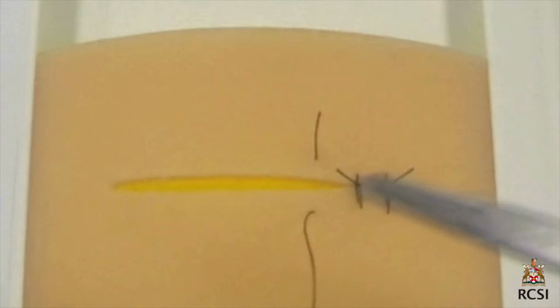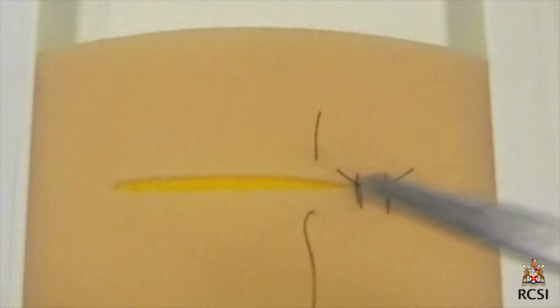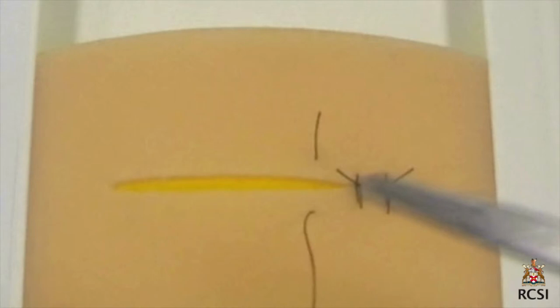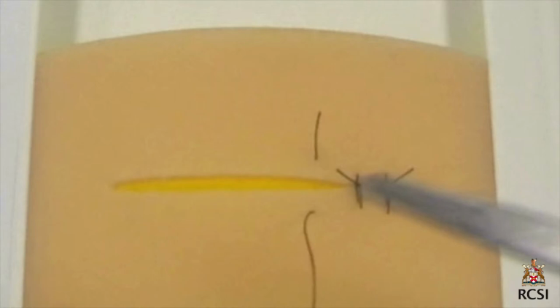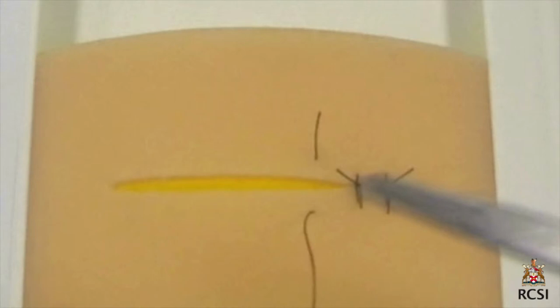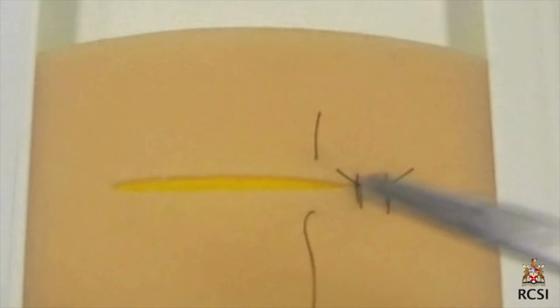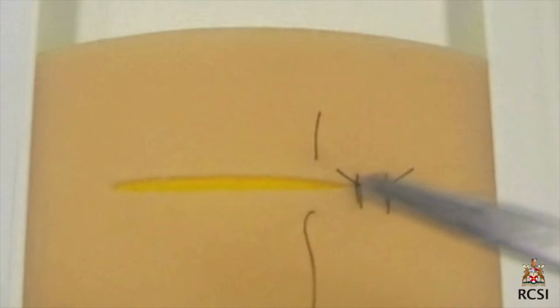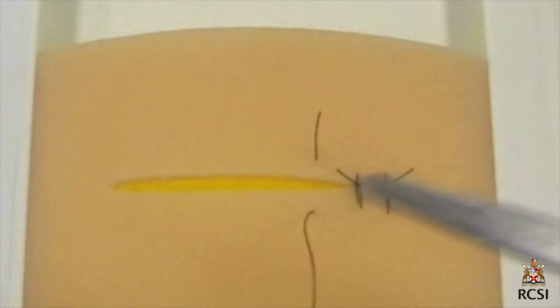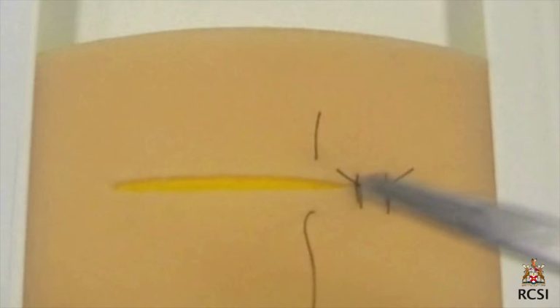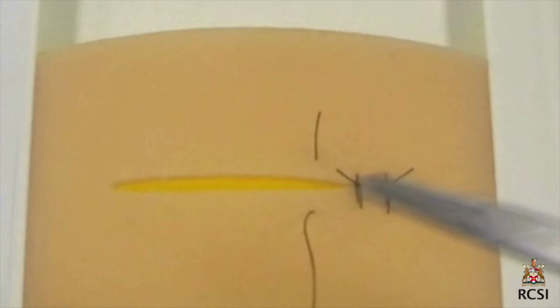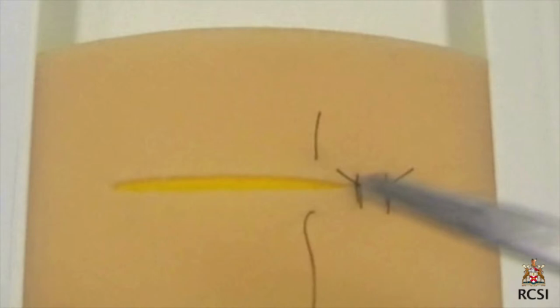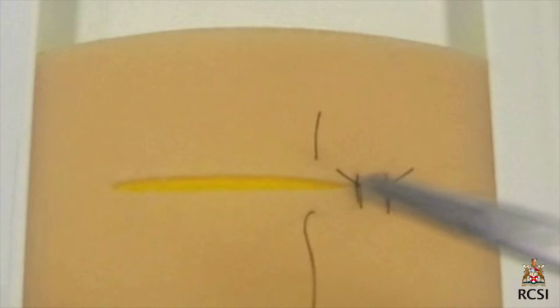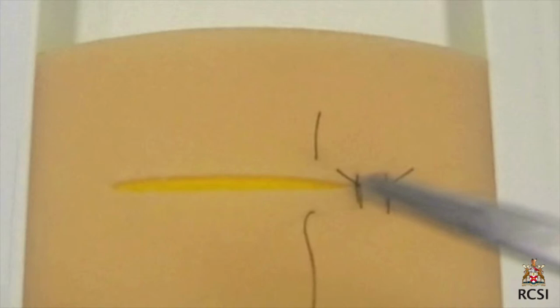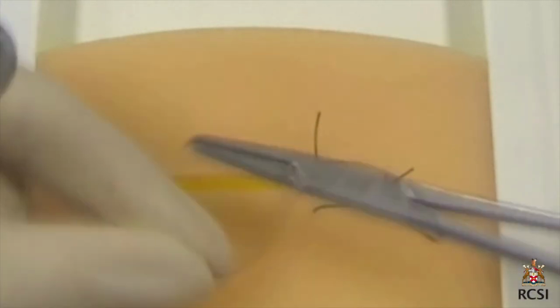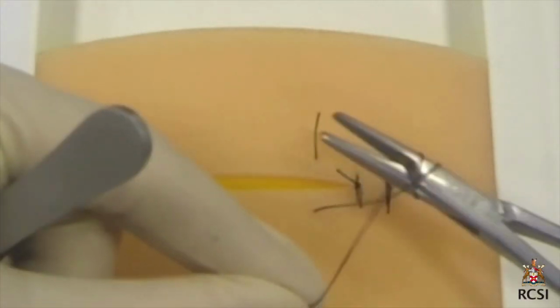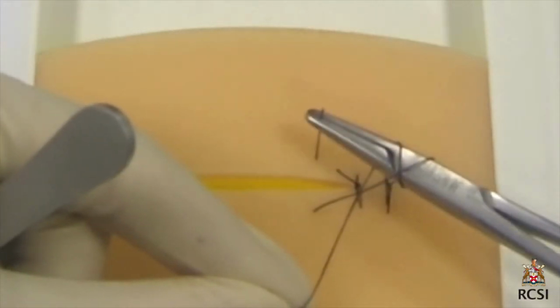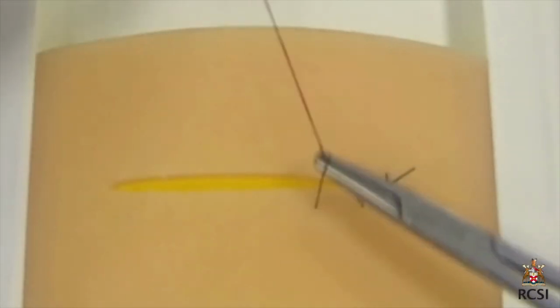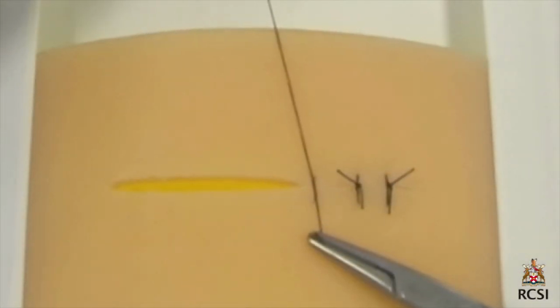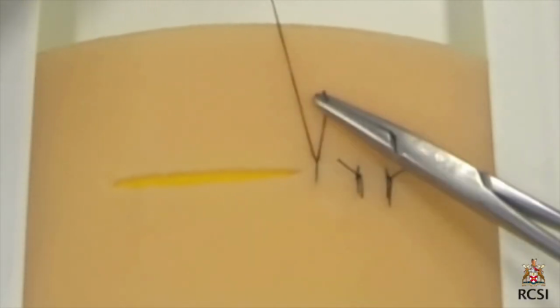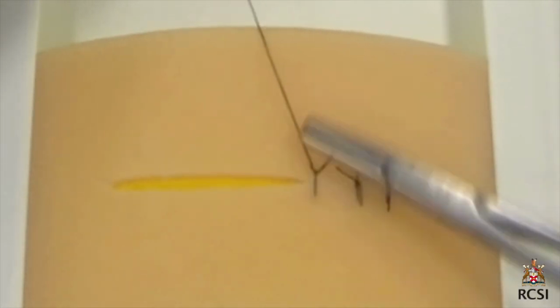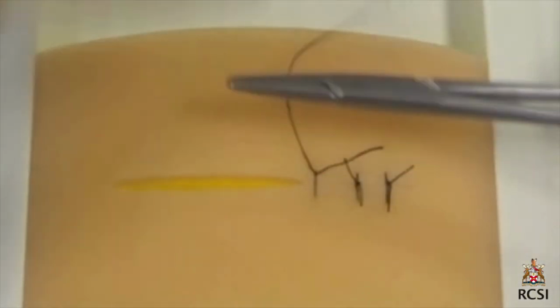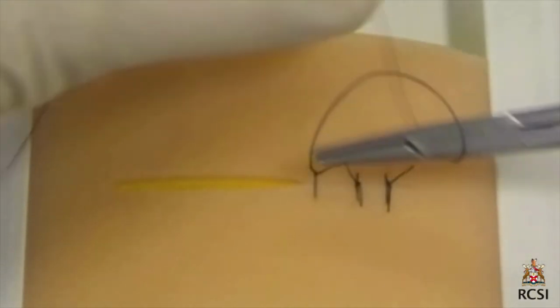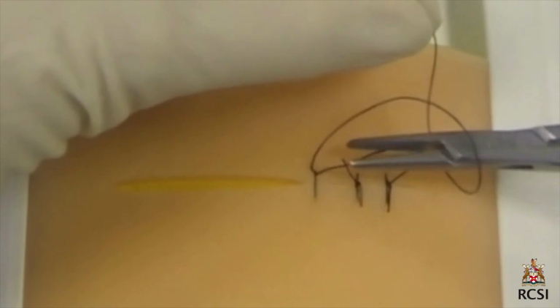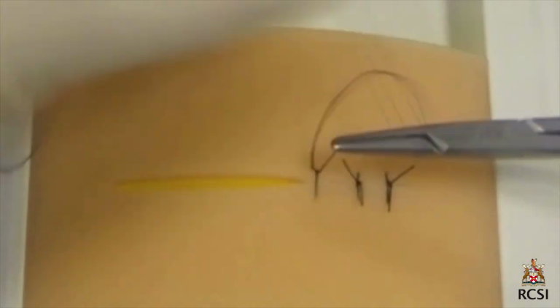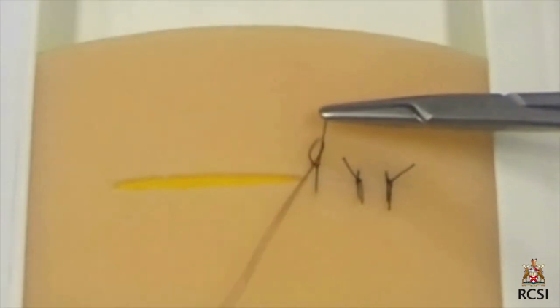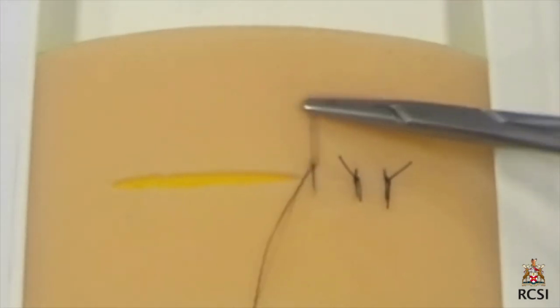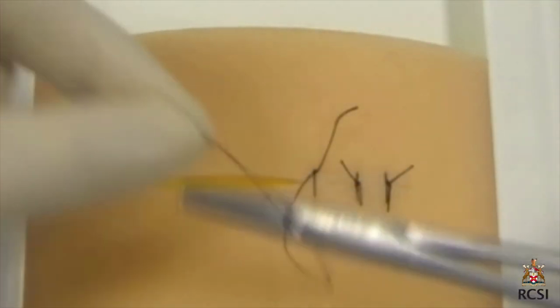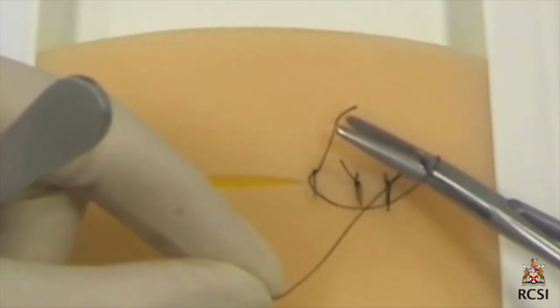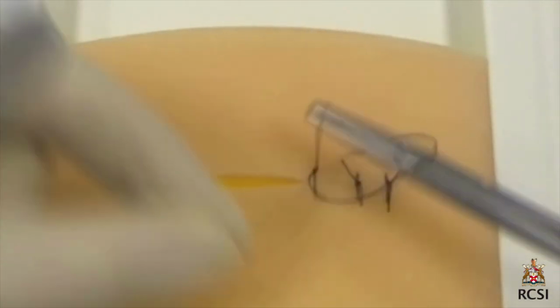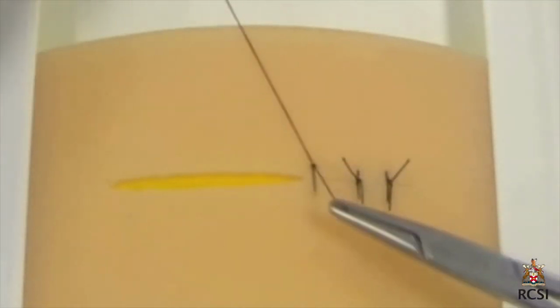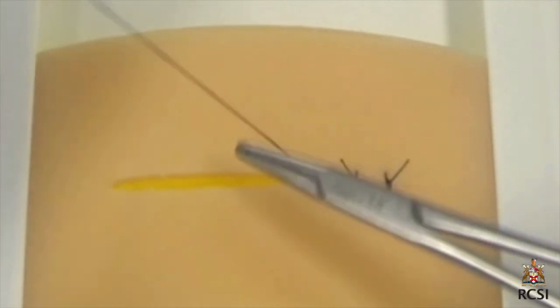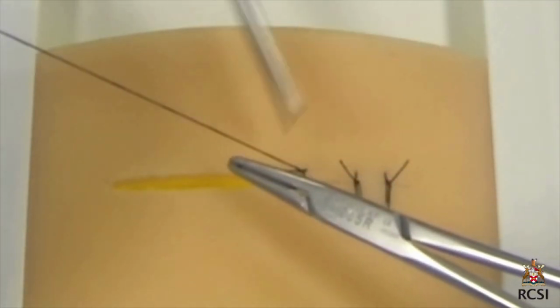You will see that the needle rotates through the wound and is not pushed in a straight manner. When performing each of the throws for the reef knot, the needle holder is always inserted inside the U shape made by the long end and short end of the suture.